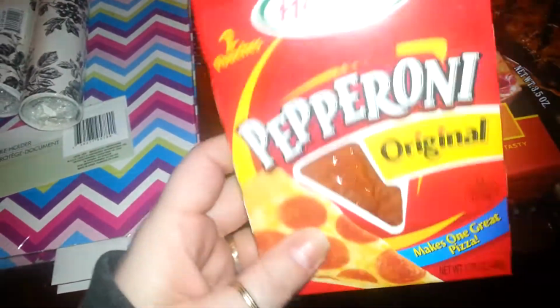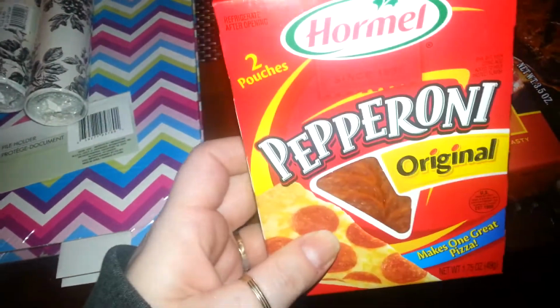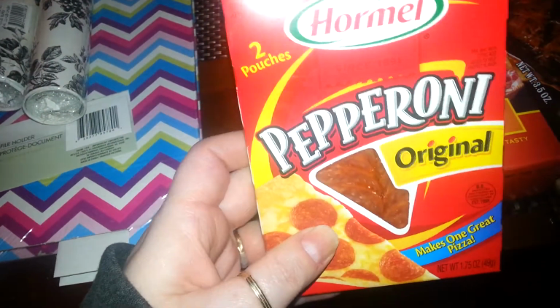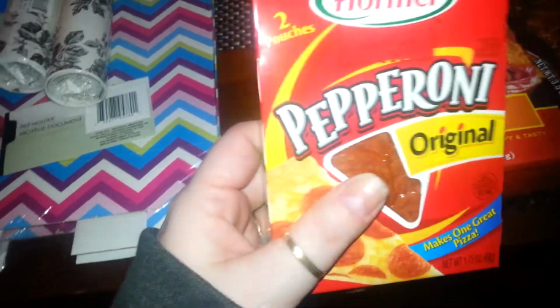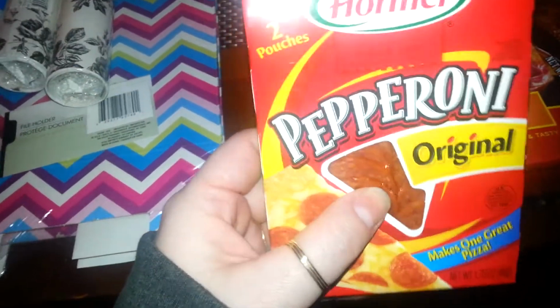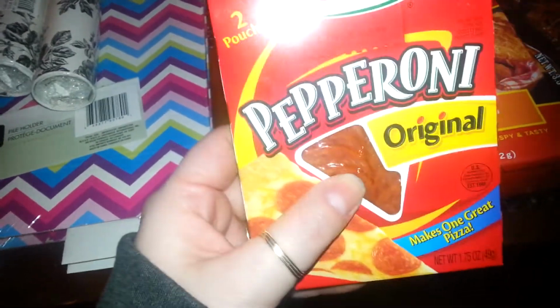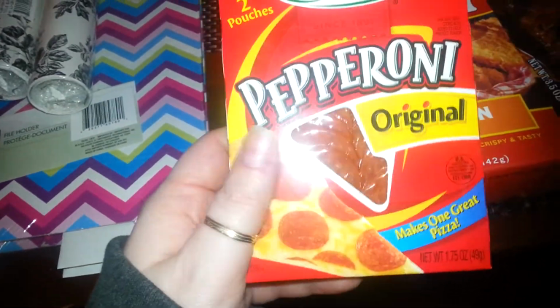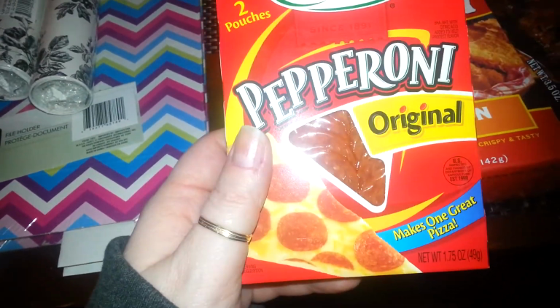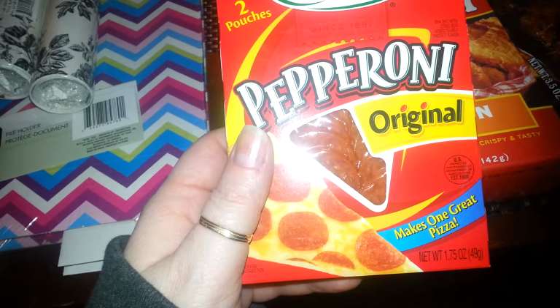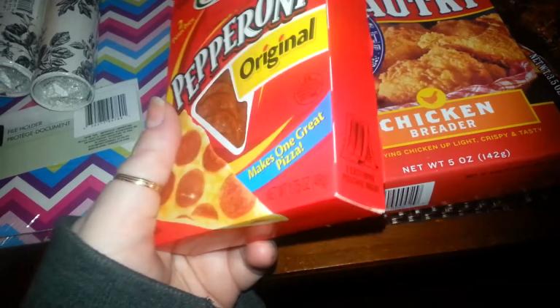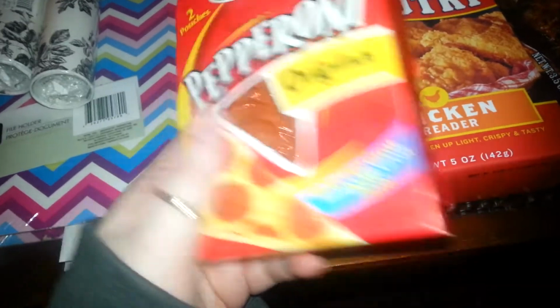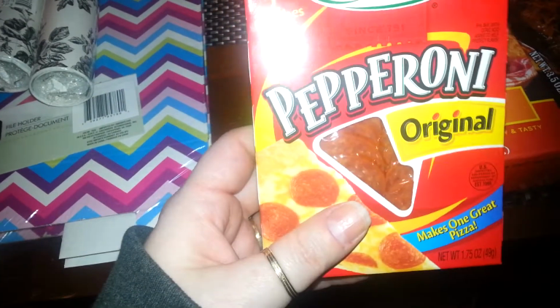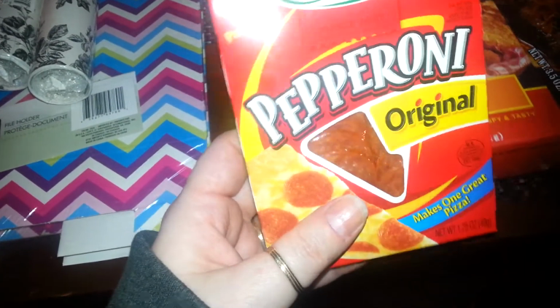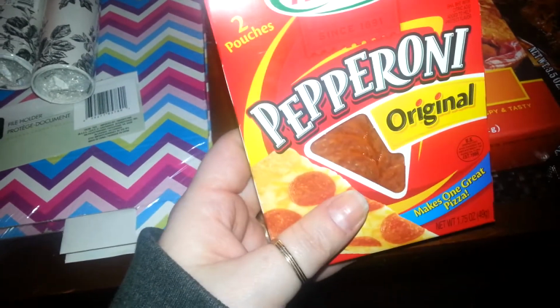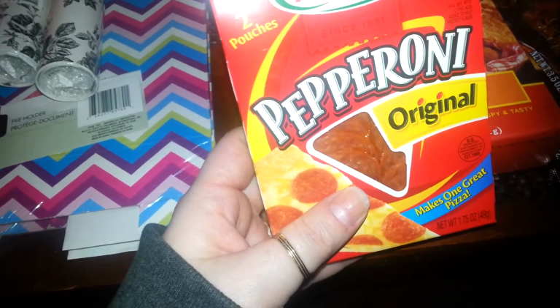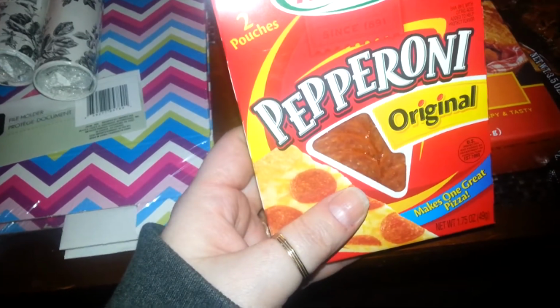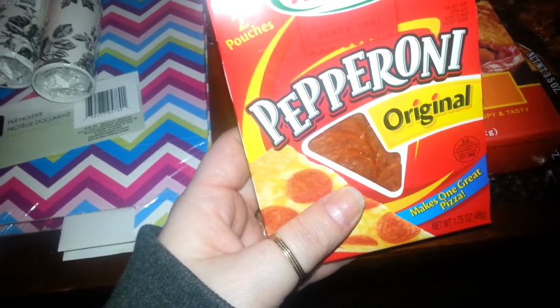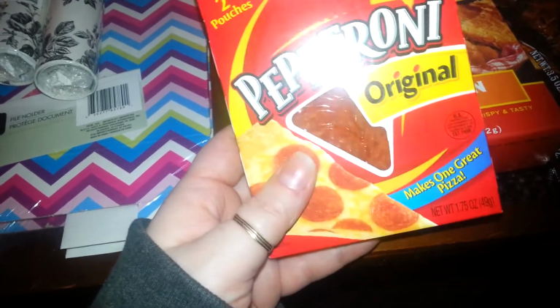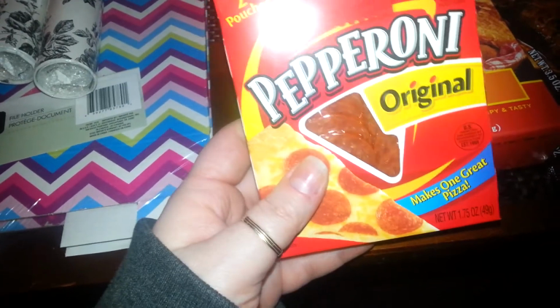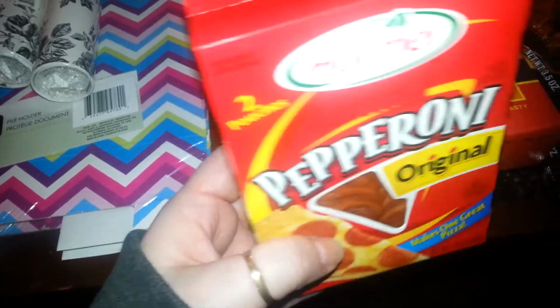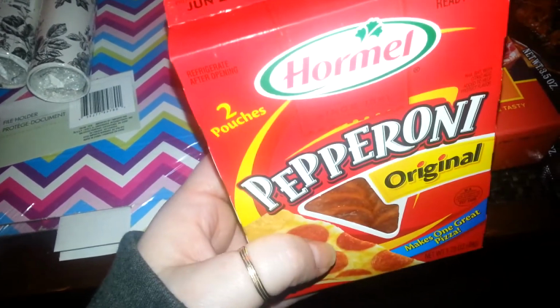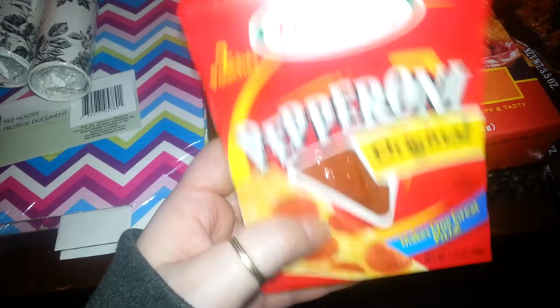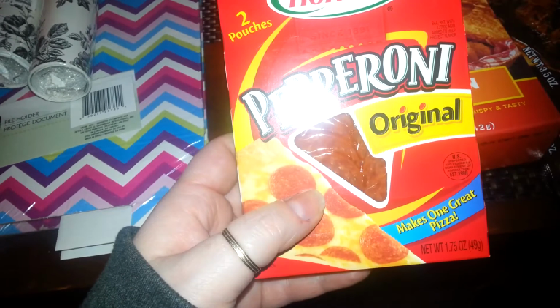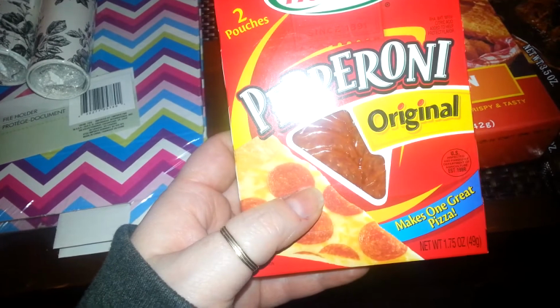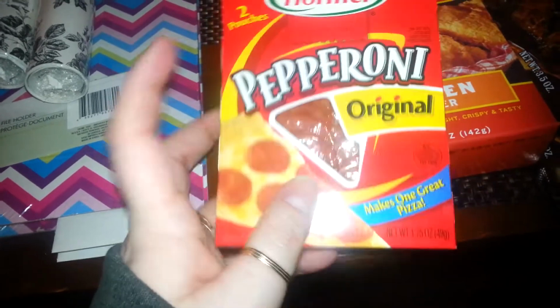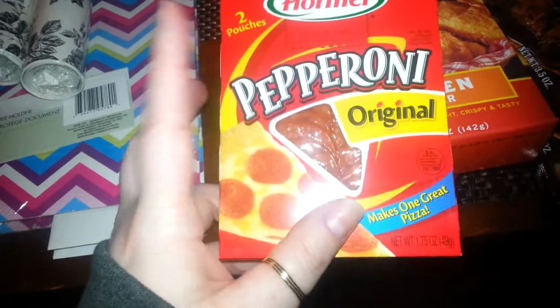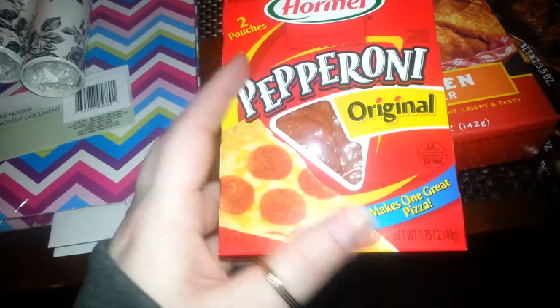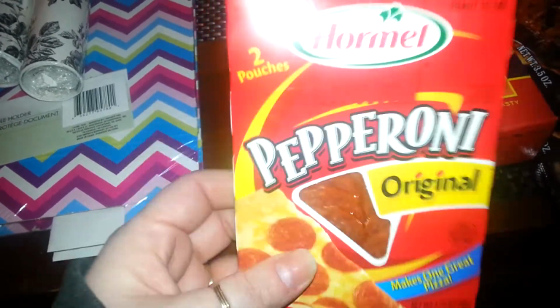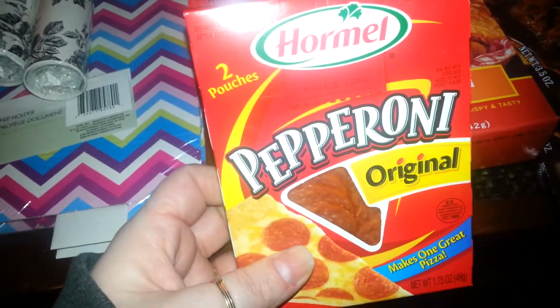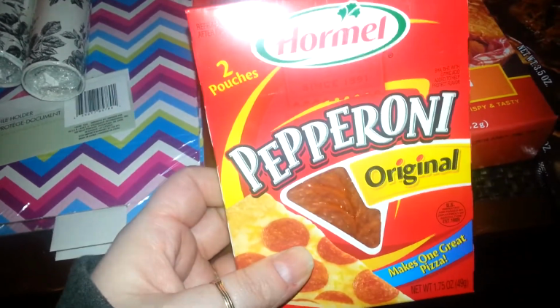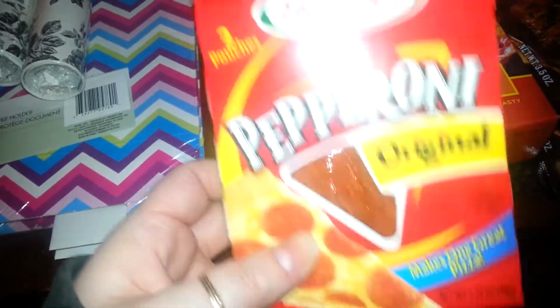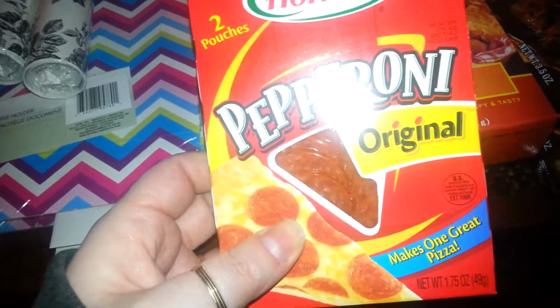I picked up this. They didn't have the slicing pepperoni — the big ones. I haven't found them in my area in a while, or the salami. It's really good; it's also made by Hormel. So I picked this up to make pizza tonight.